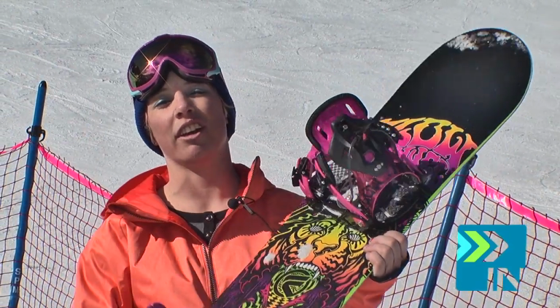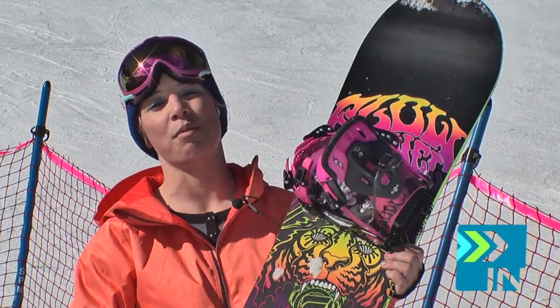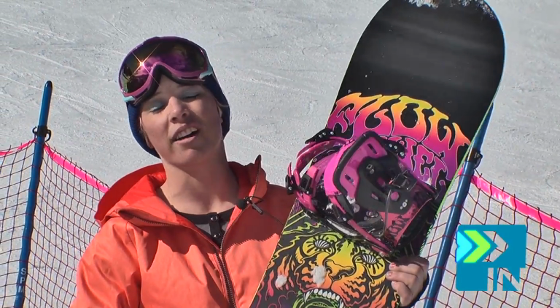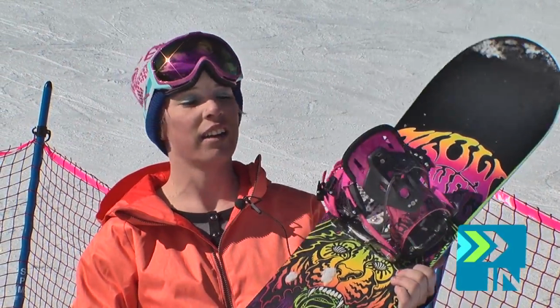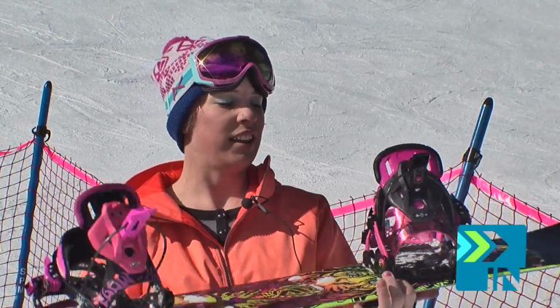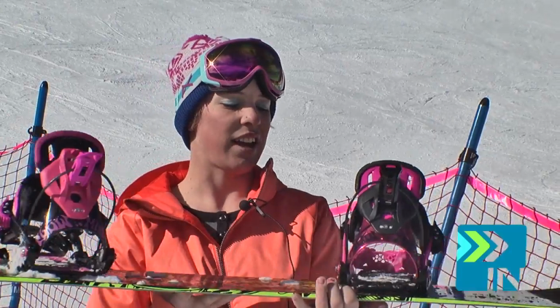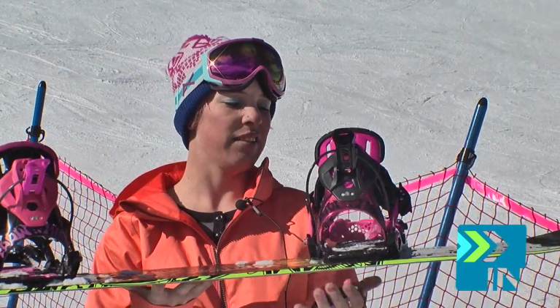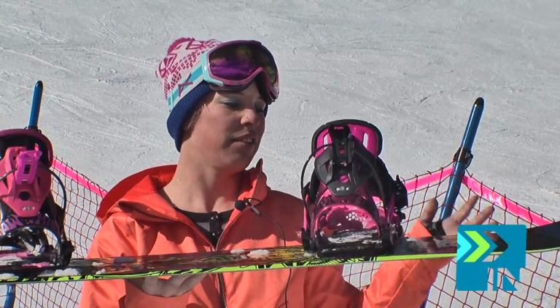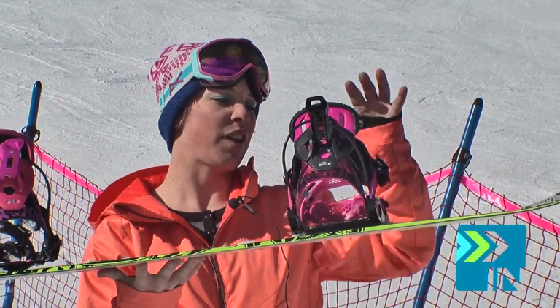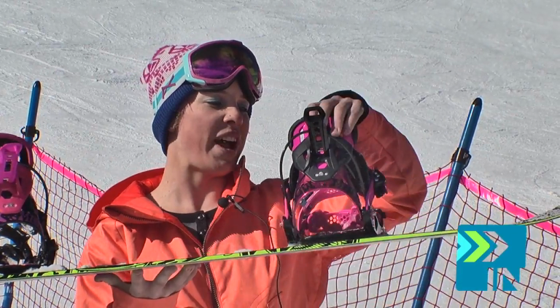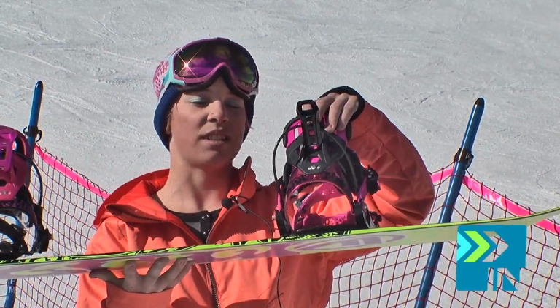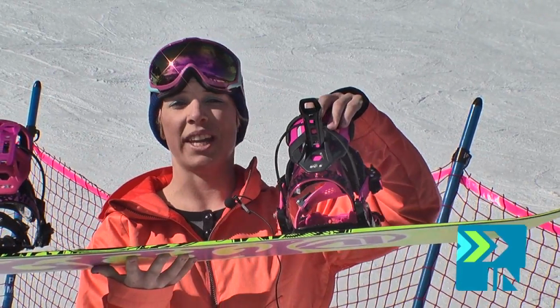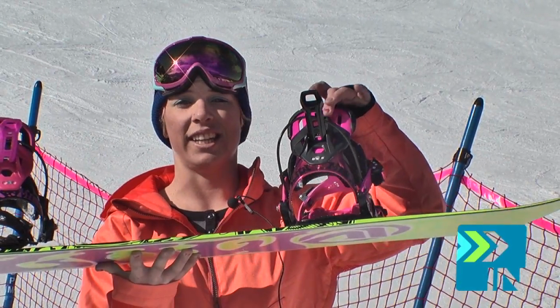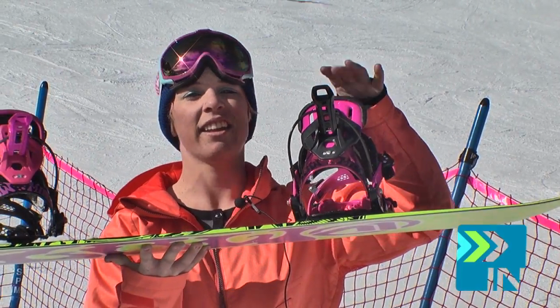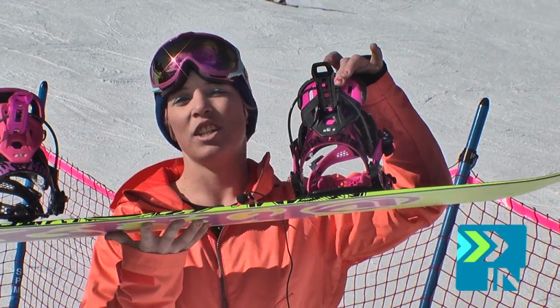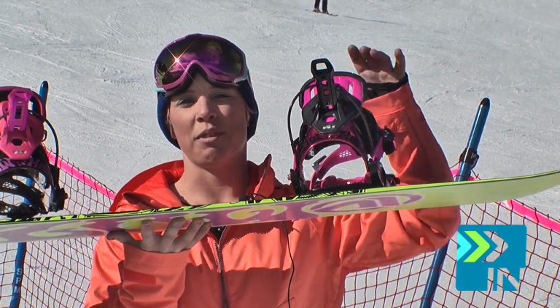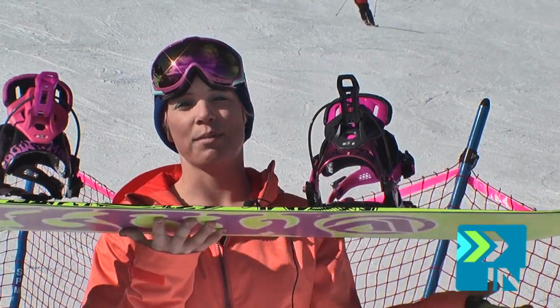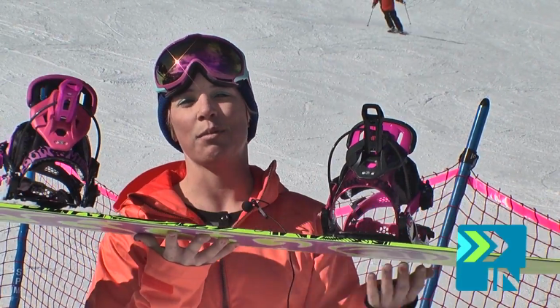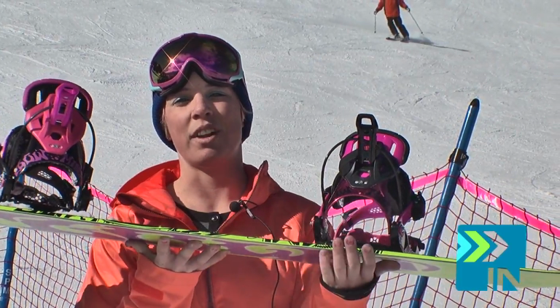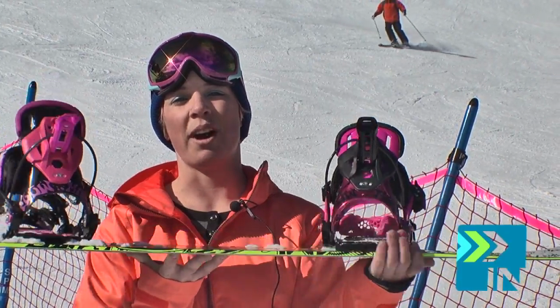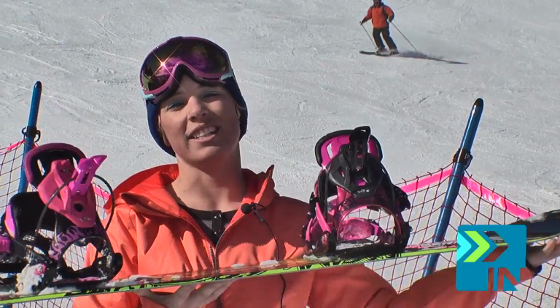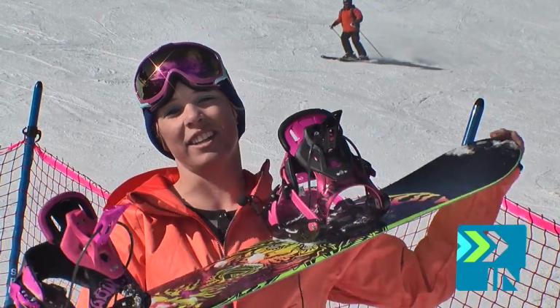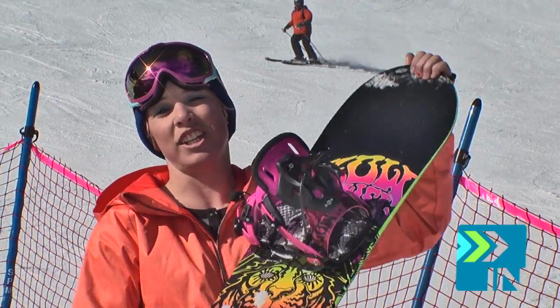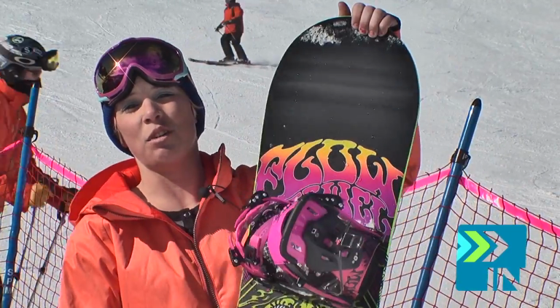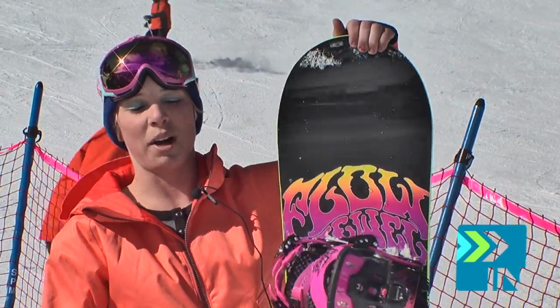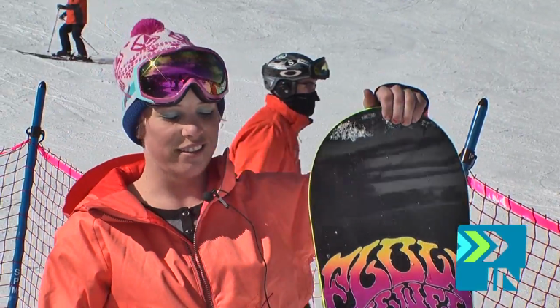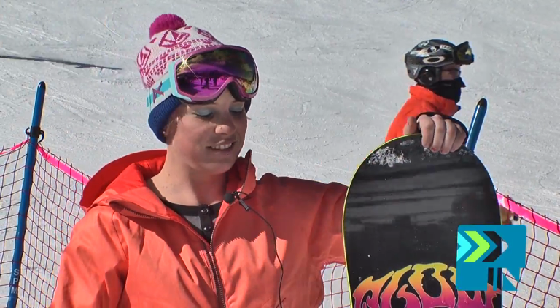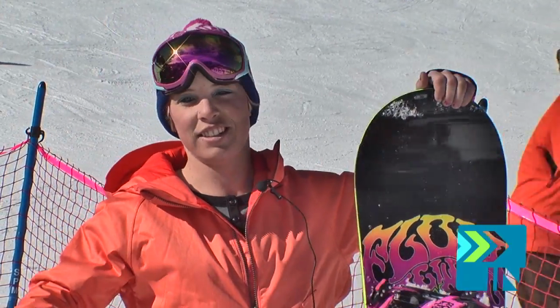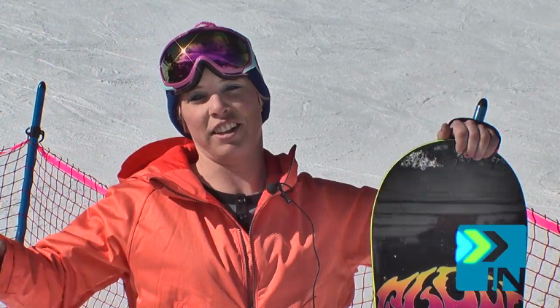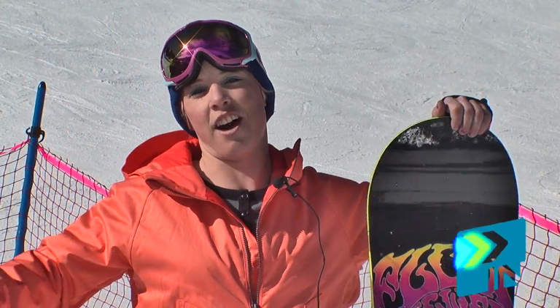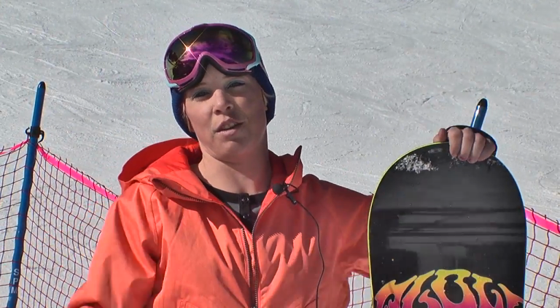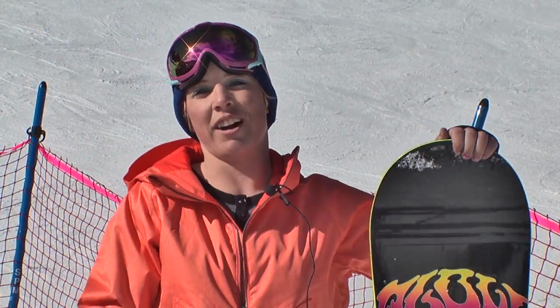Really good for the park. These Flow bindings, the Mink SE, super flexible, super fun in the park. It does kill it in the trees too, but definitely soft for the park.